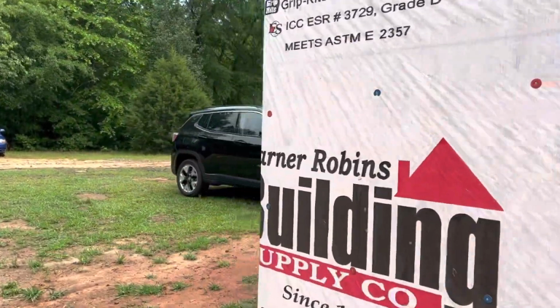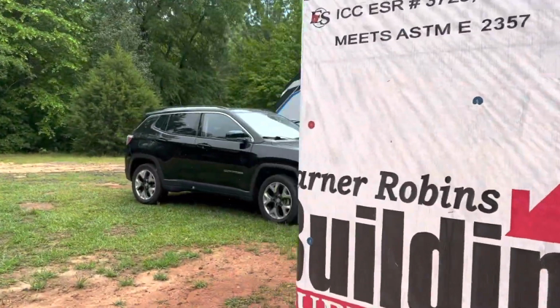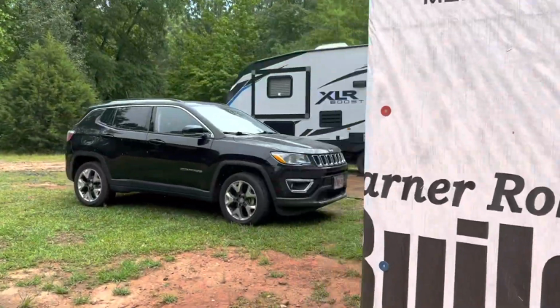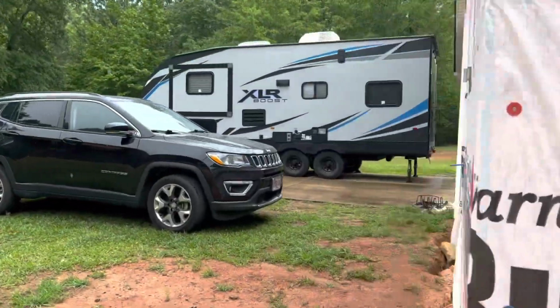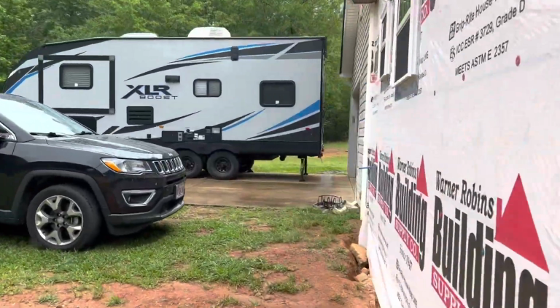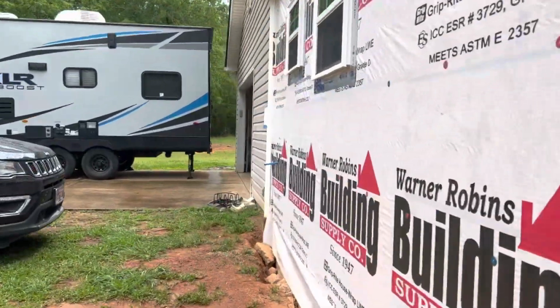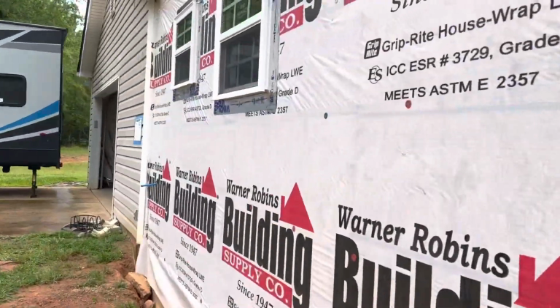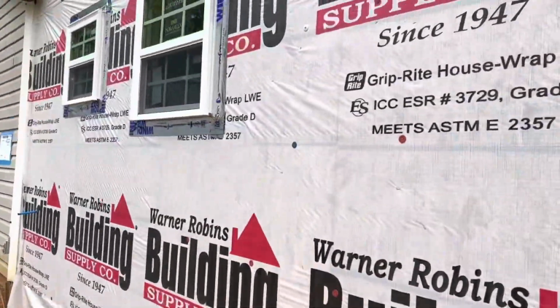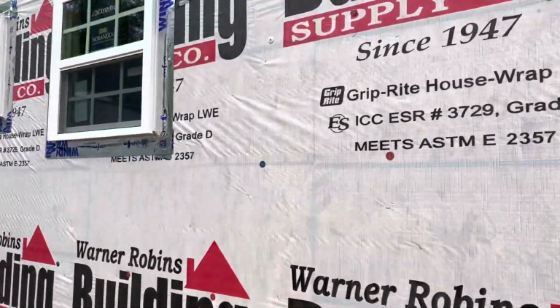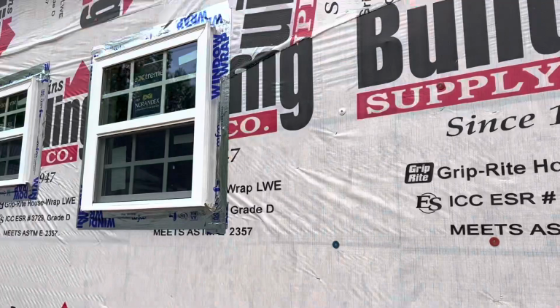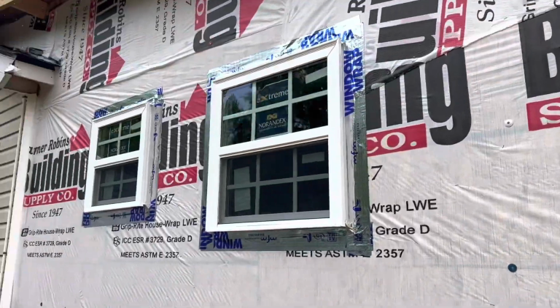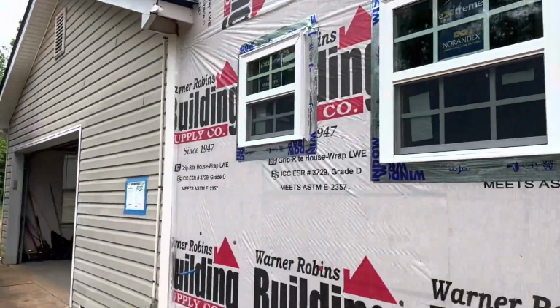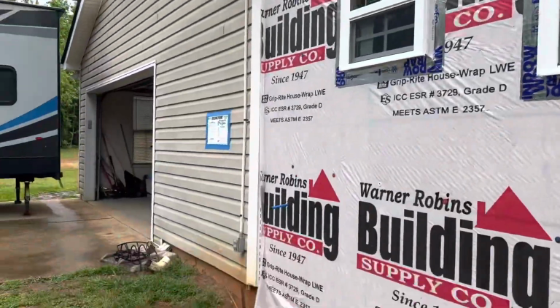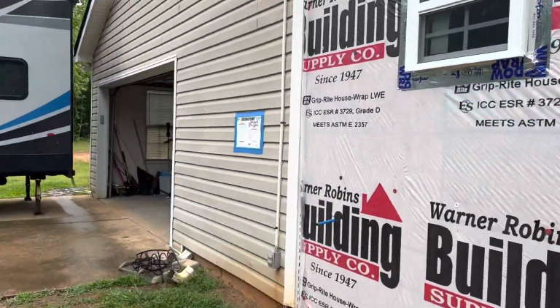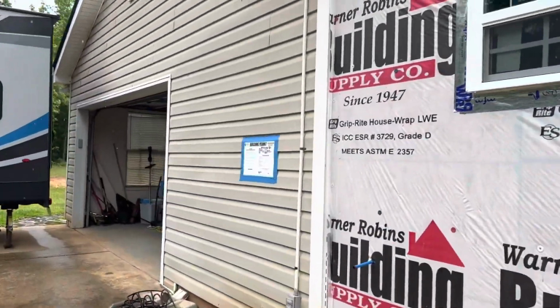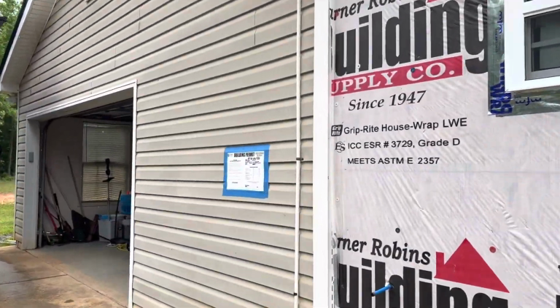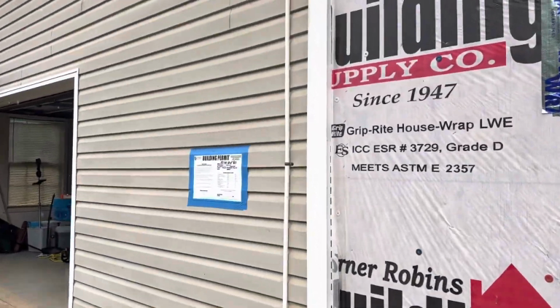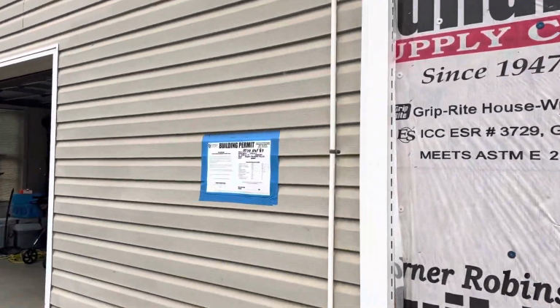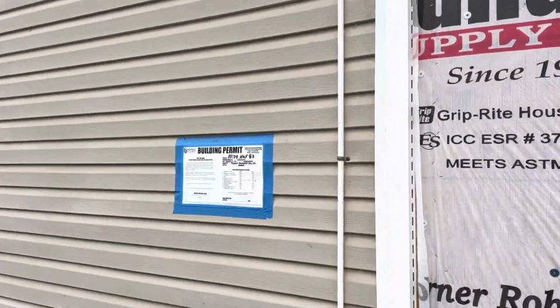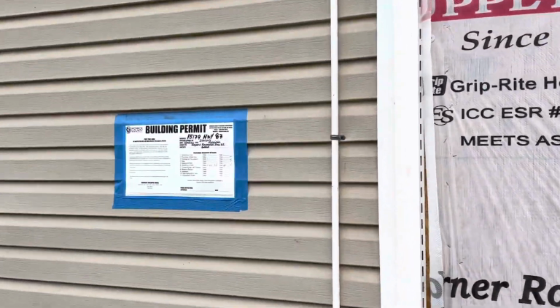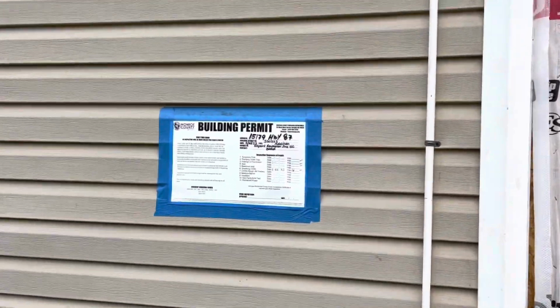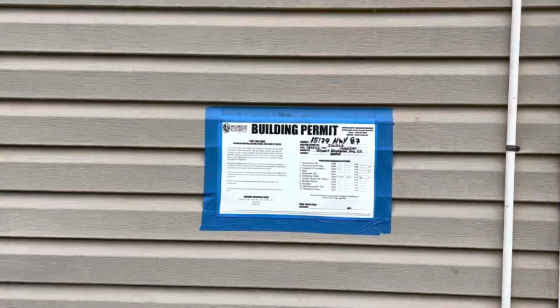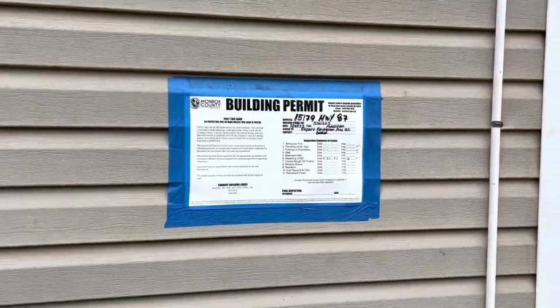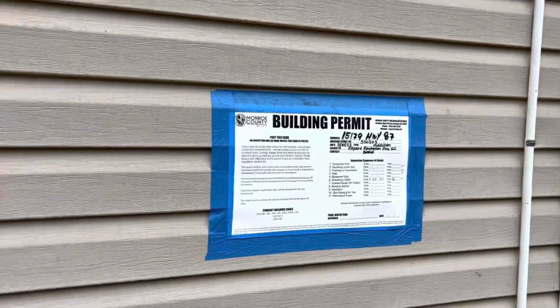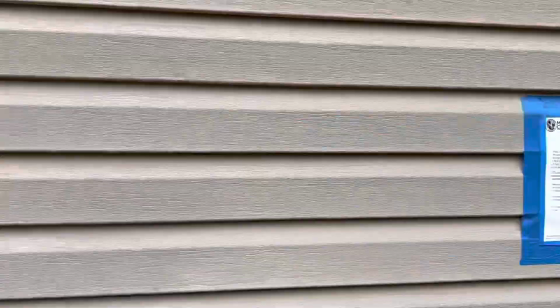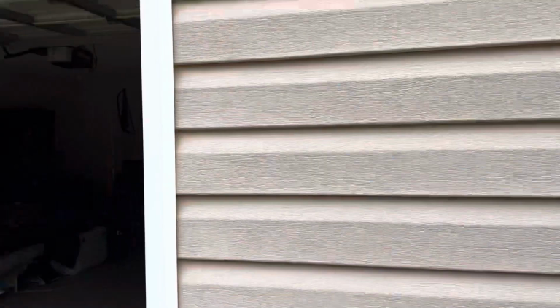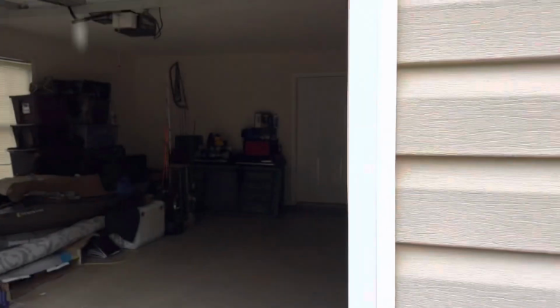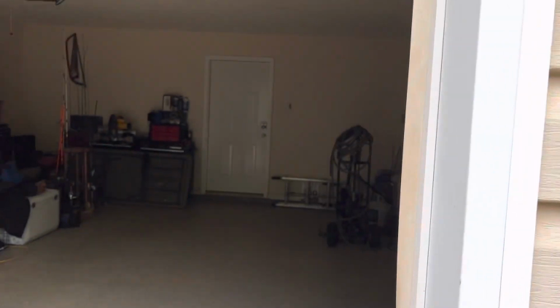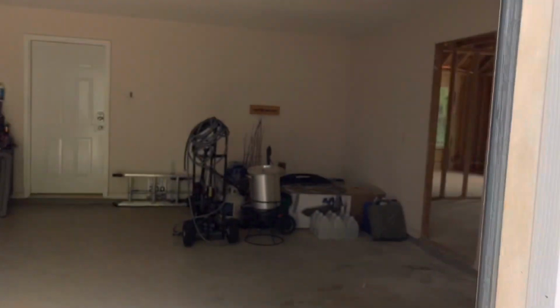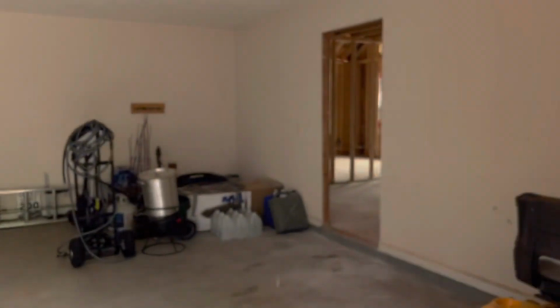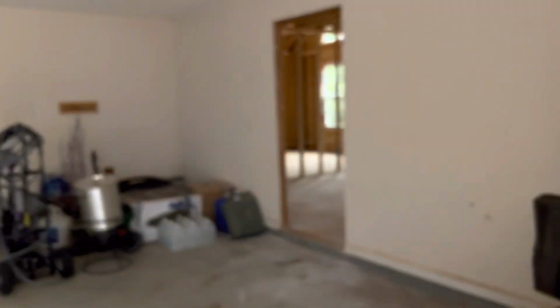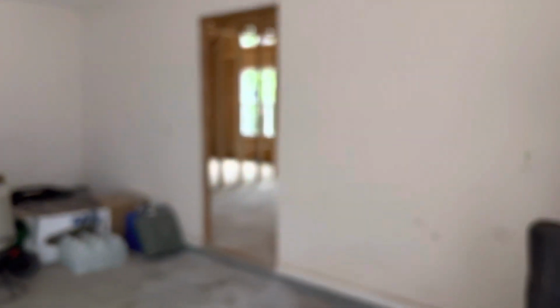We'll get all our inspections tomorrow and then it's time for siding. We're doing a Royal brand vinyl board and batten over the whole house.